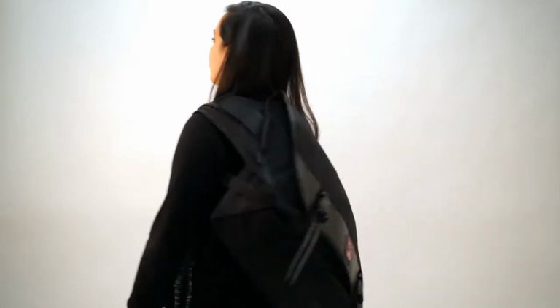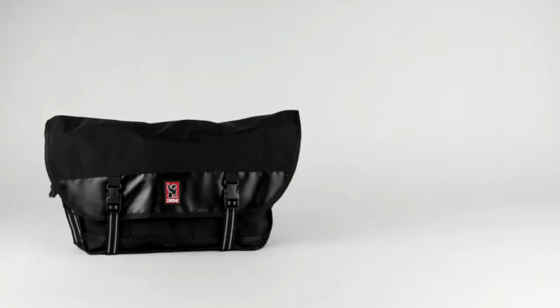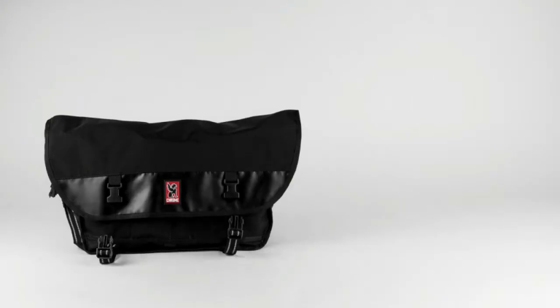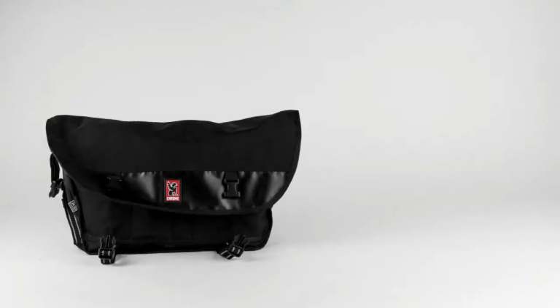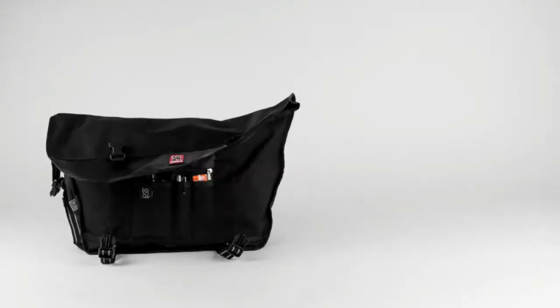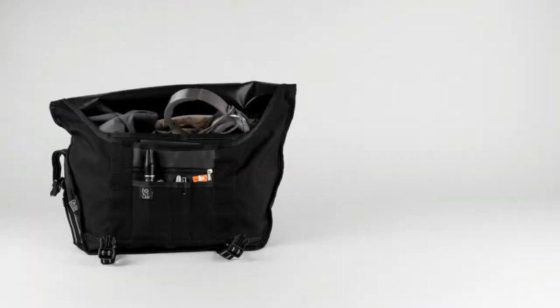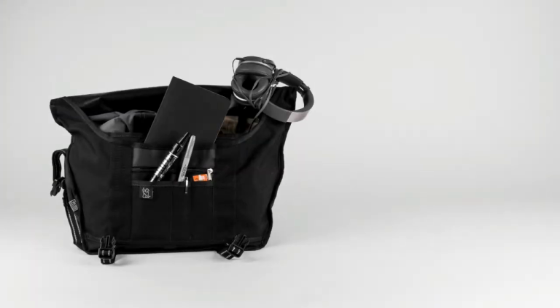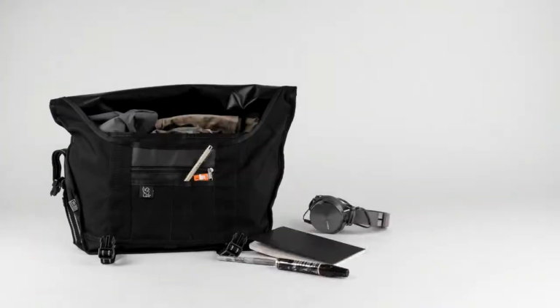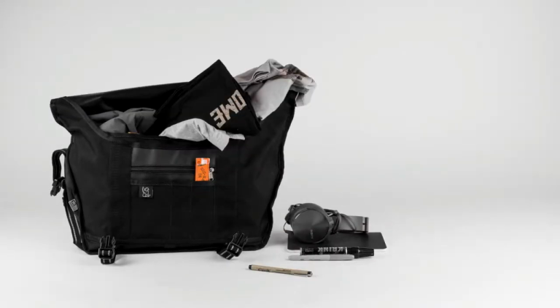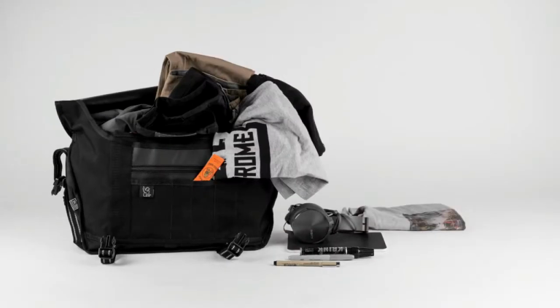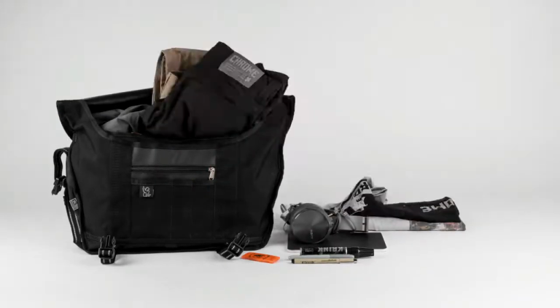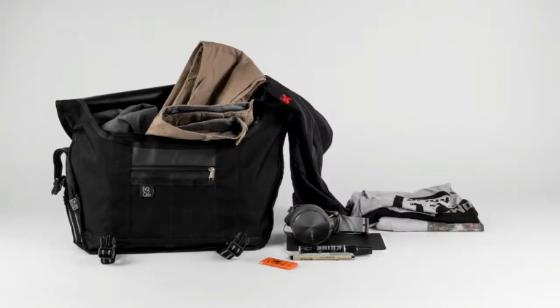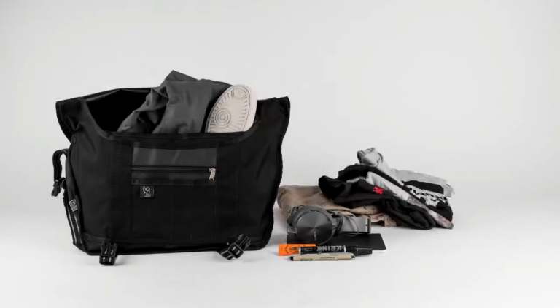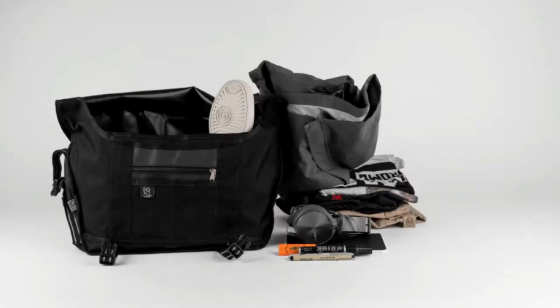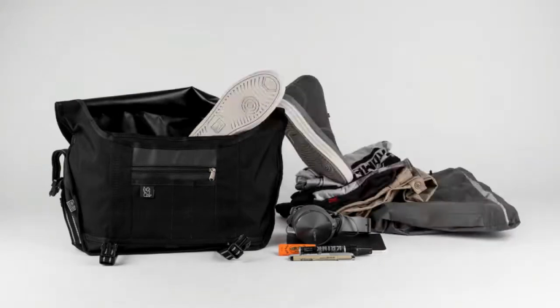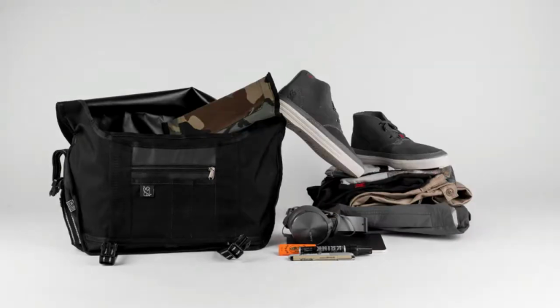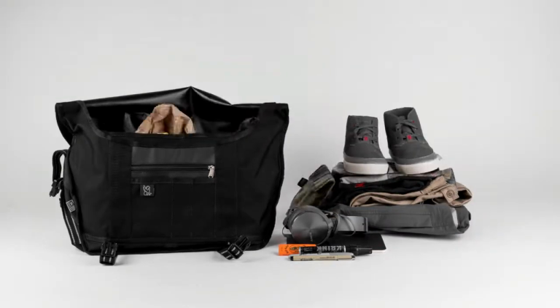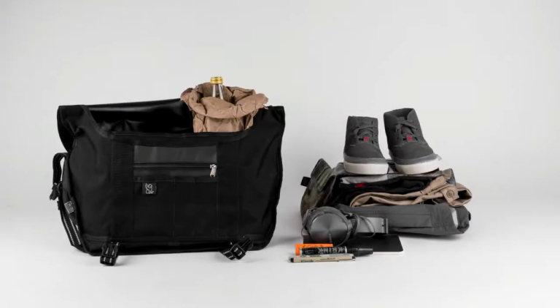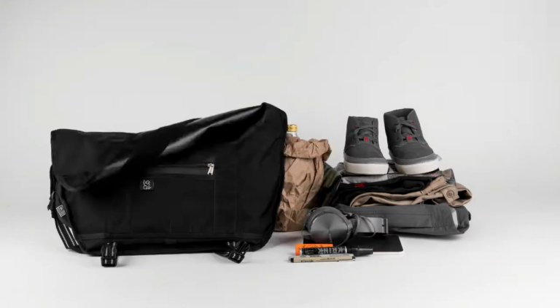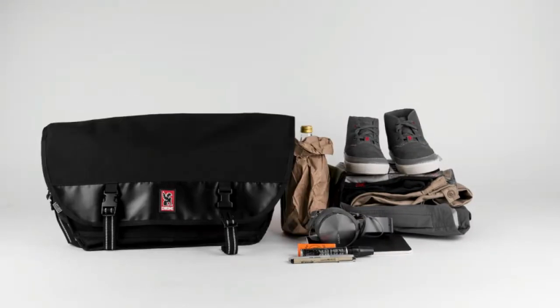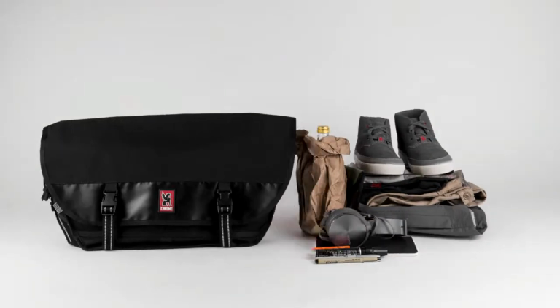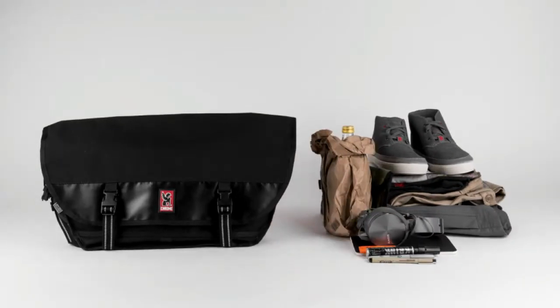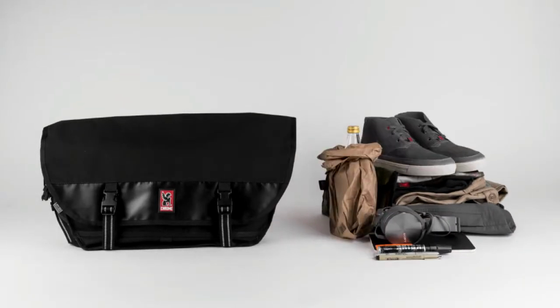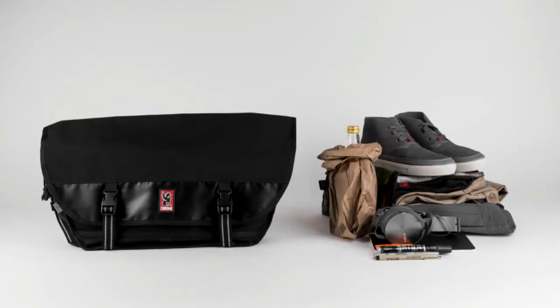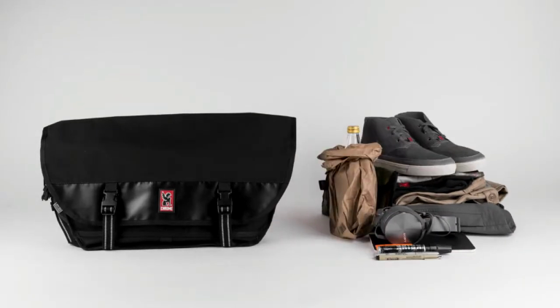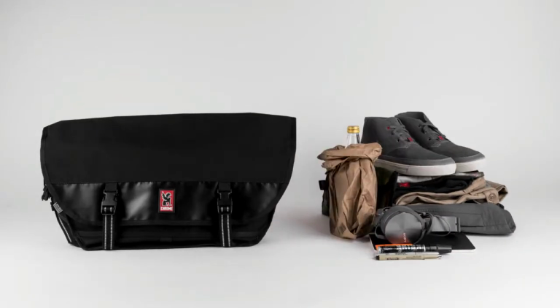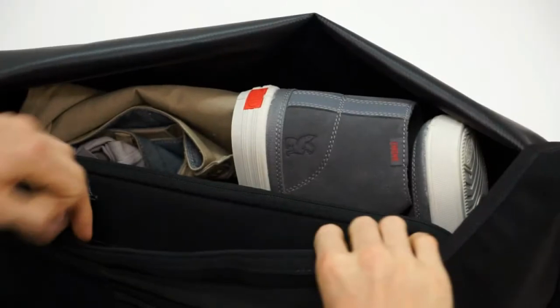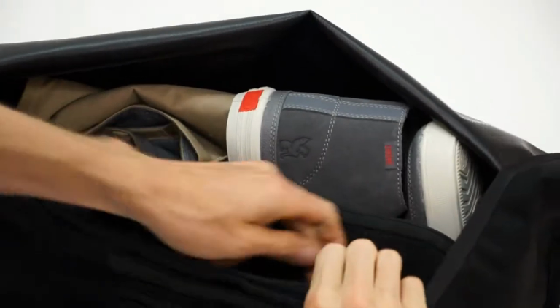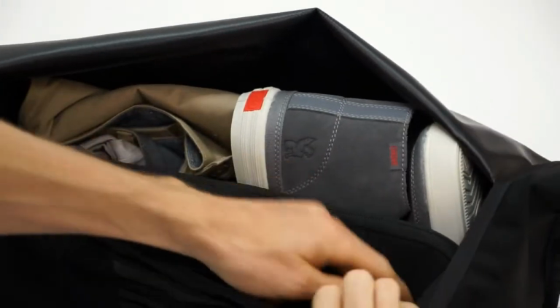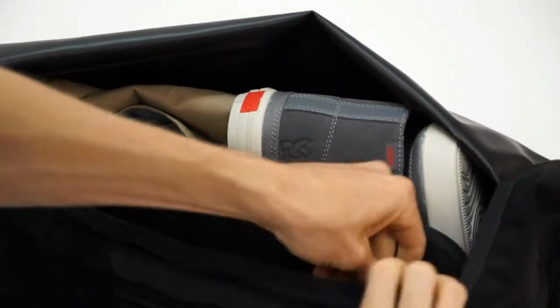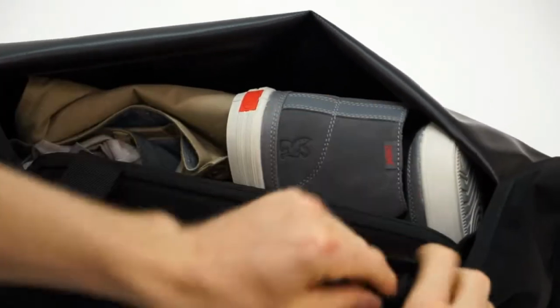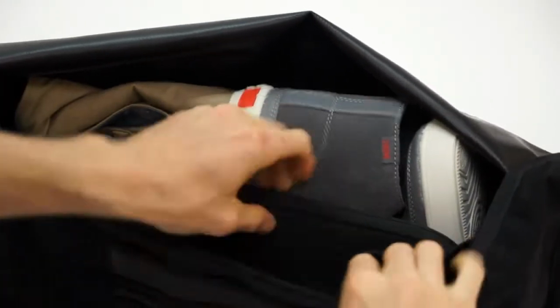Big enough to carry a work day's worth of gear and then some, the Citizen holds 26 liters in its main compartment and will fit a 17-inch laptop.